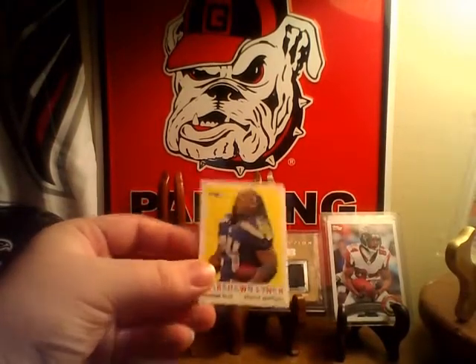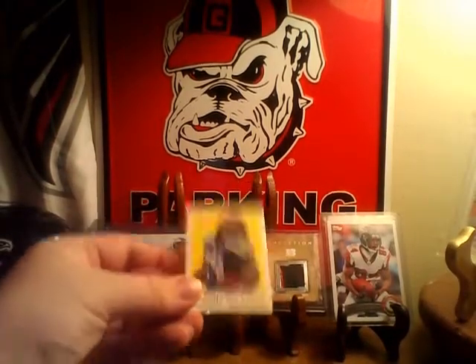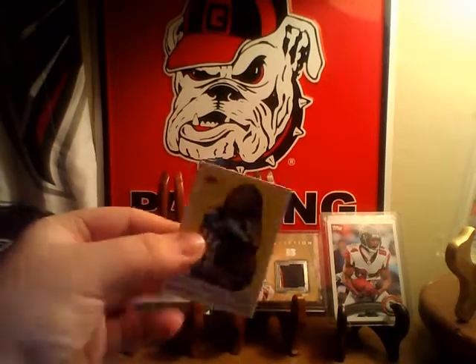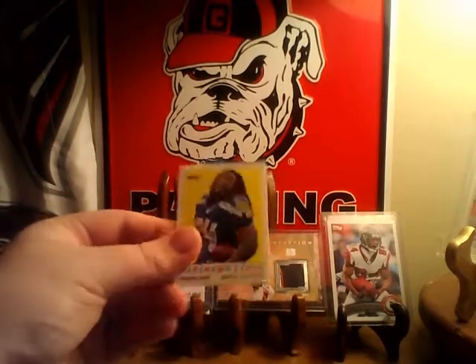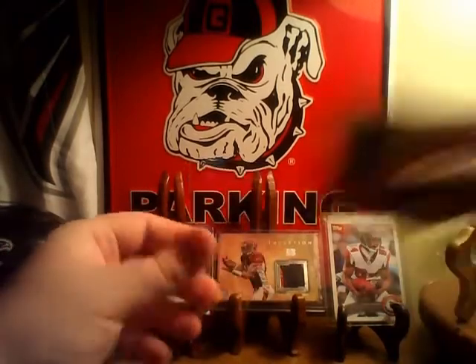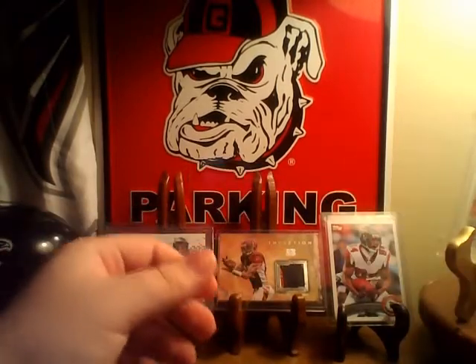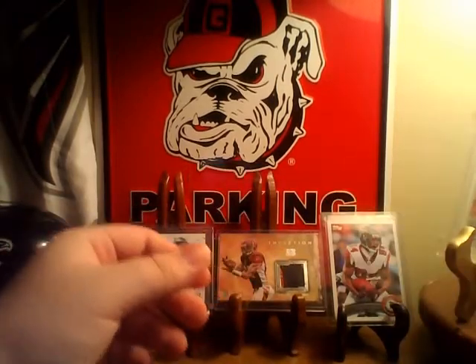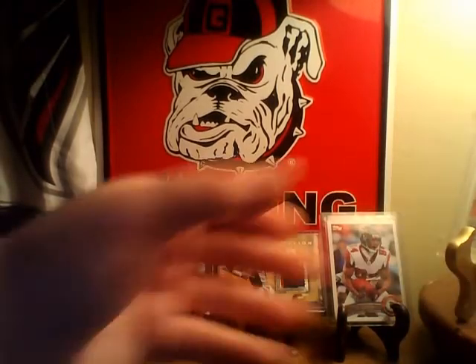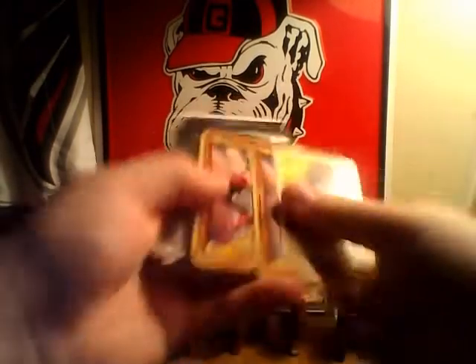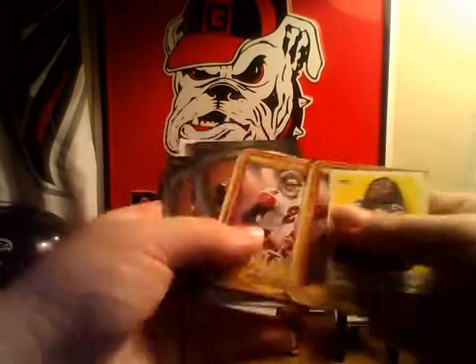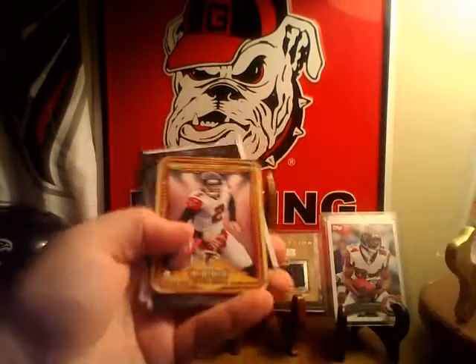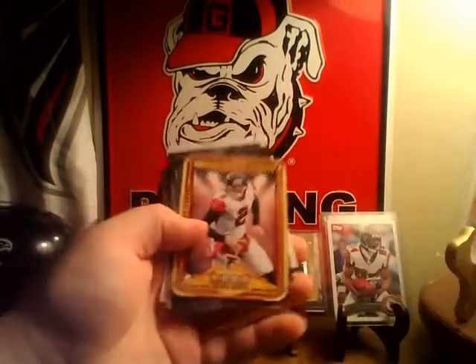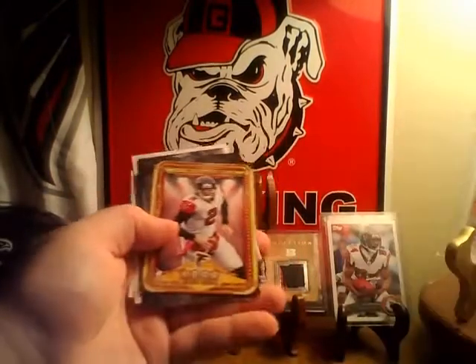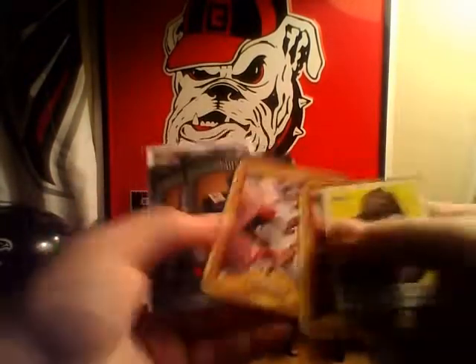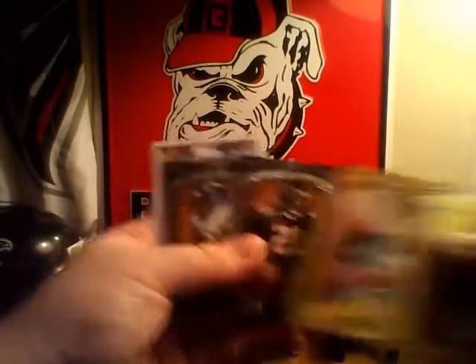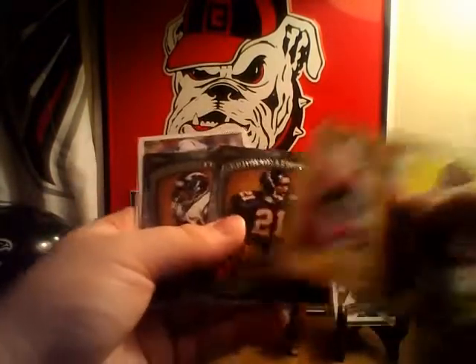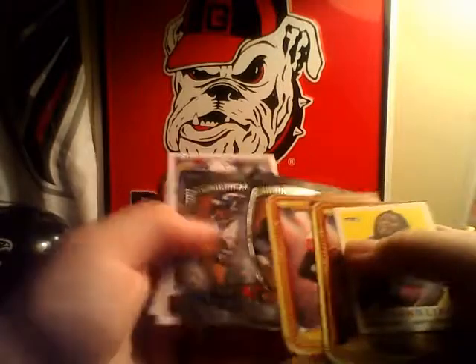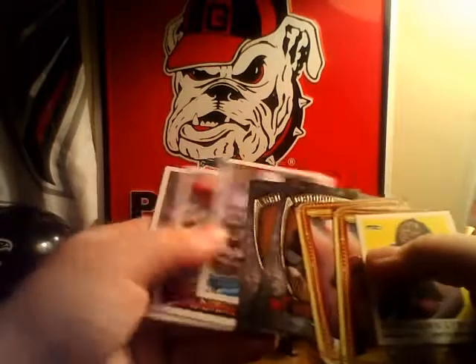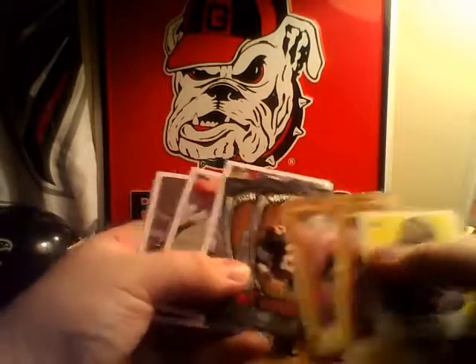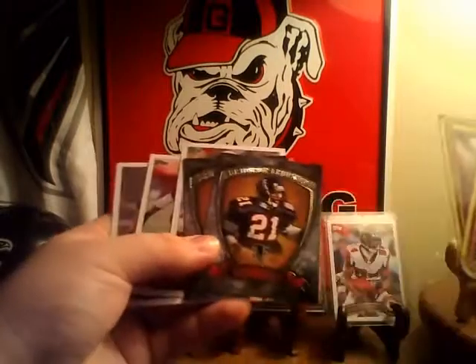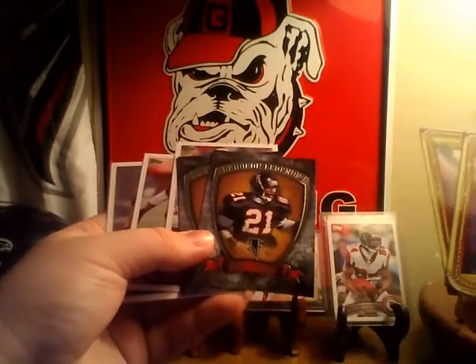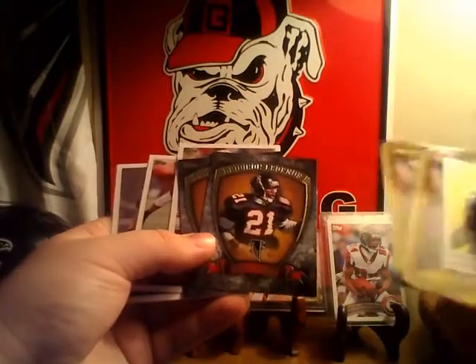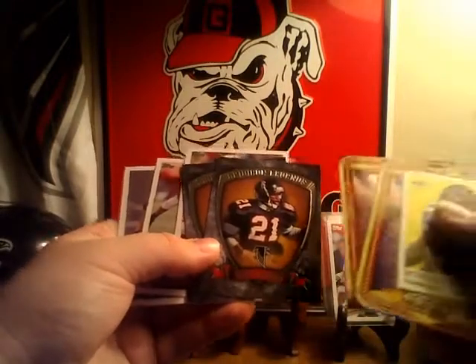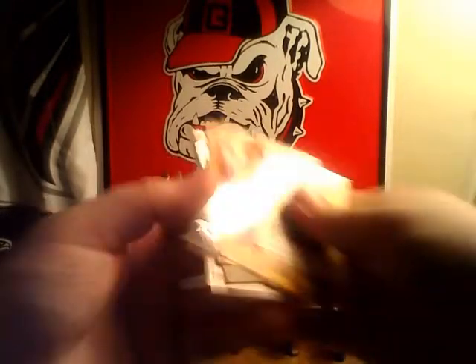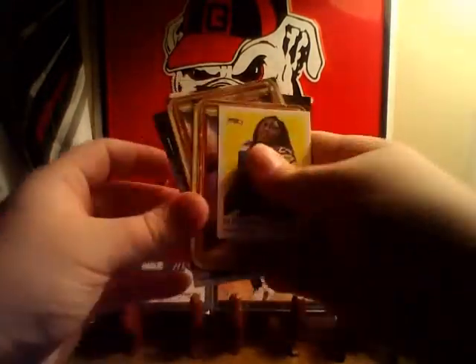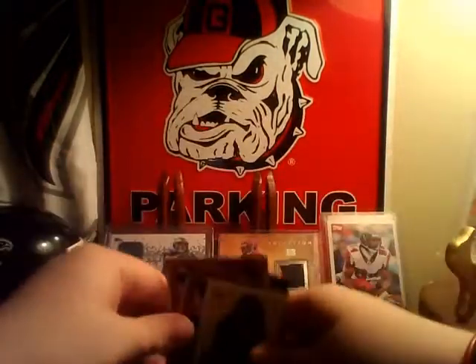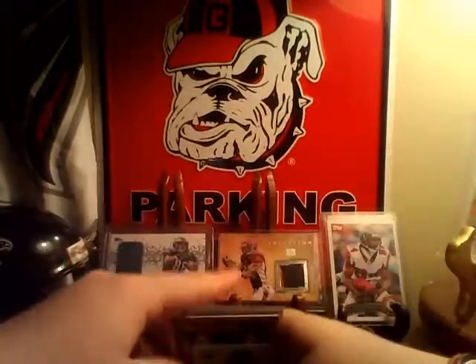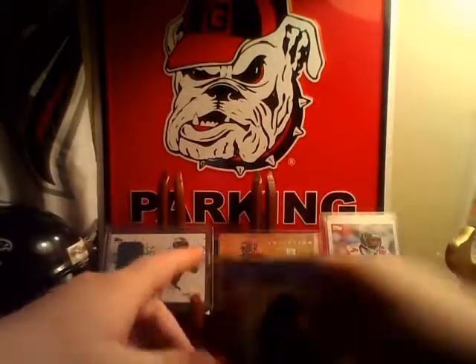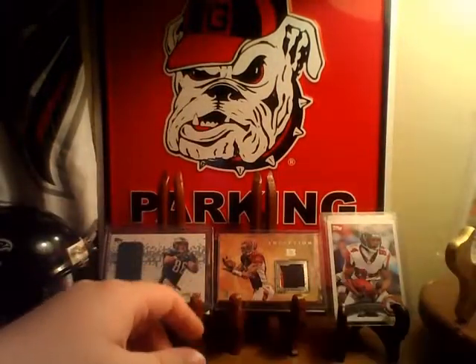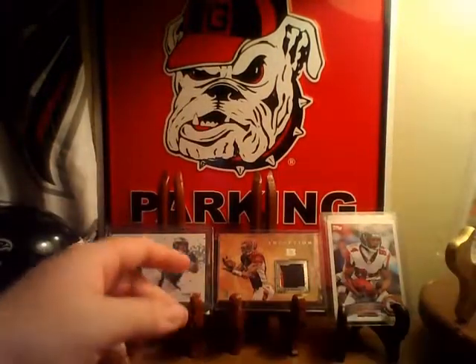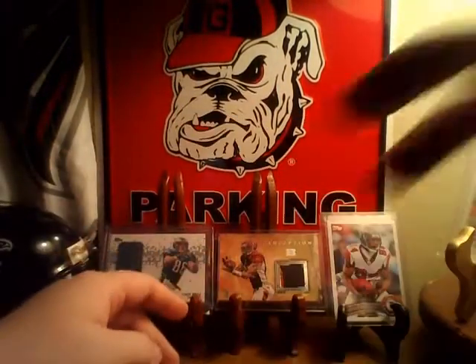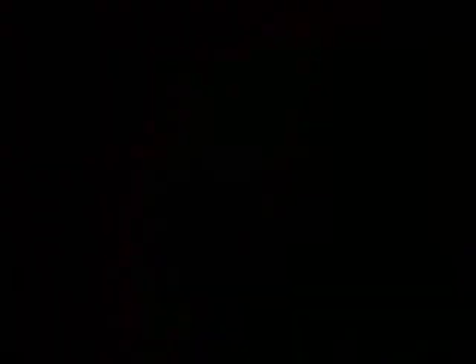Not too bad. Alright guys, that's a very nice Matt Ryan and Deion Sanders. Hope you enjoyed it, guys. See you. Bye.